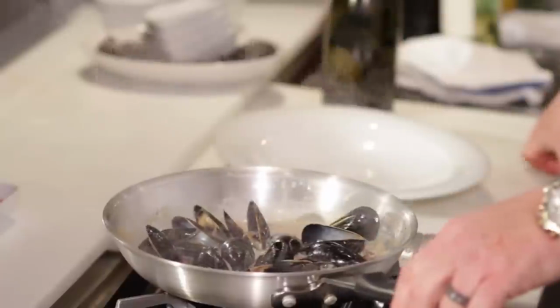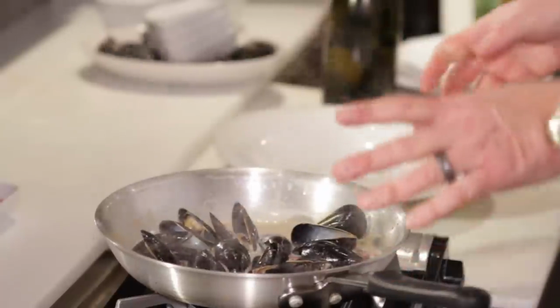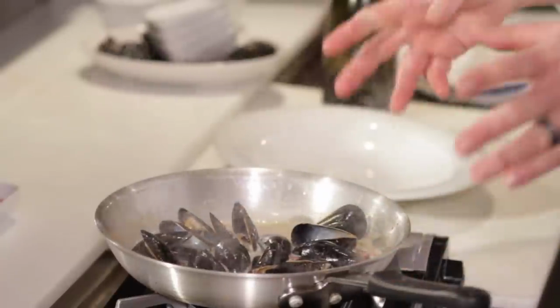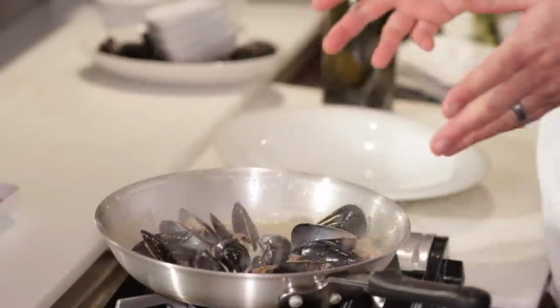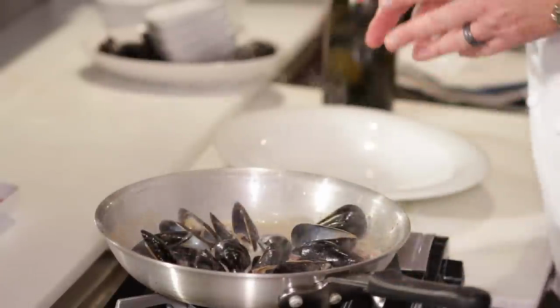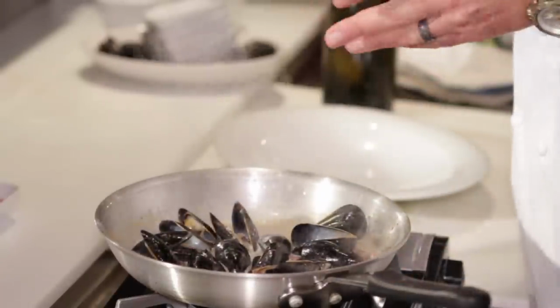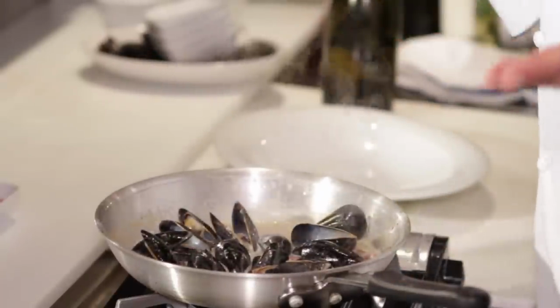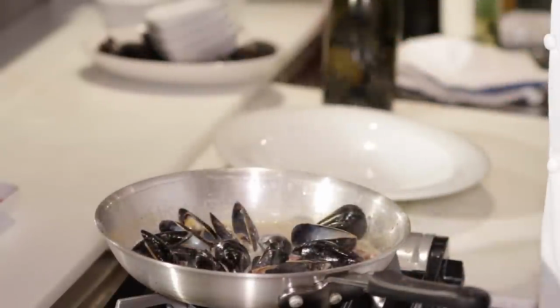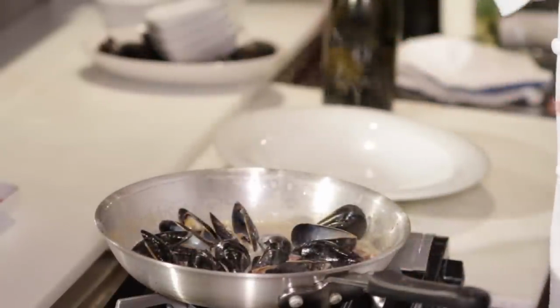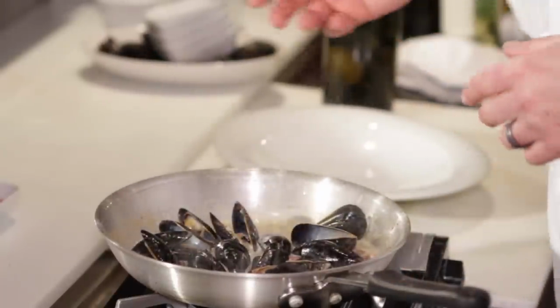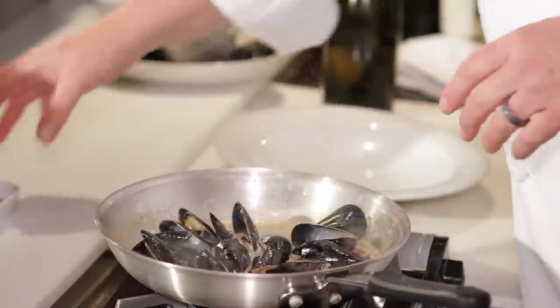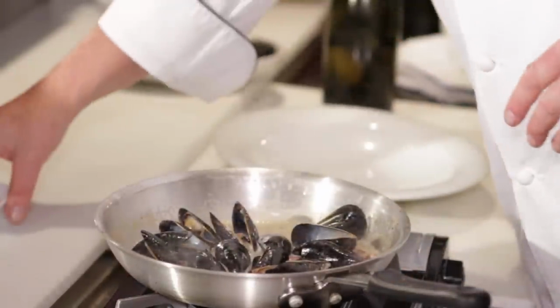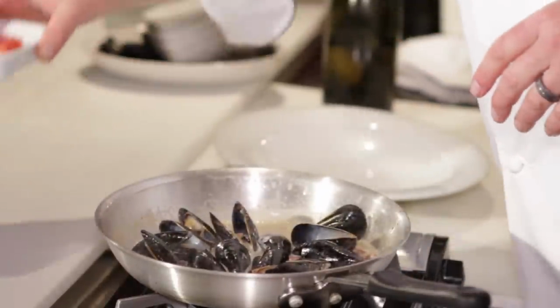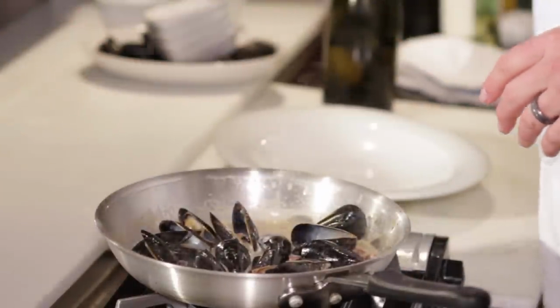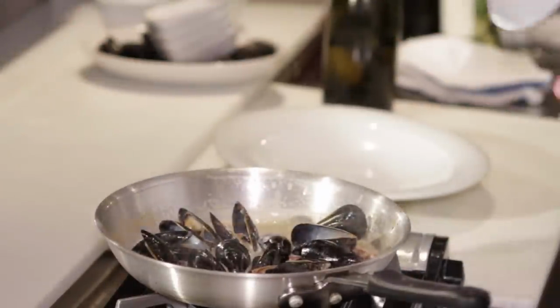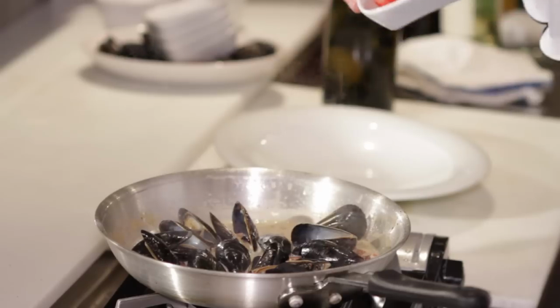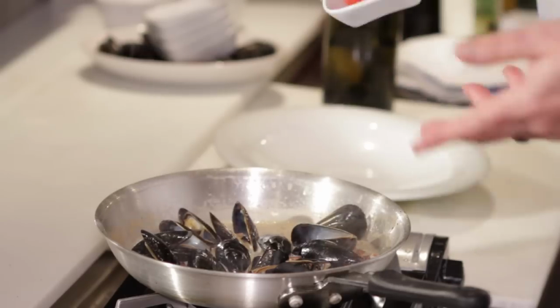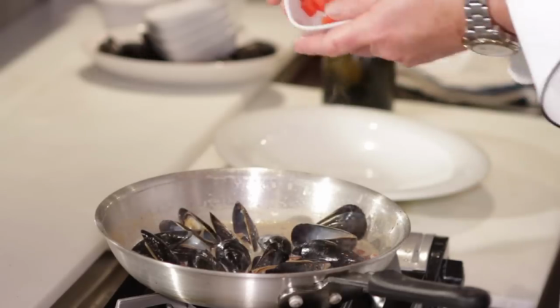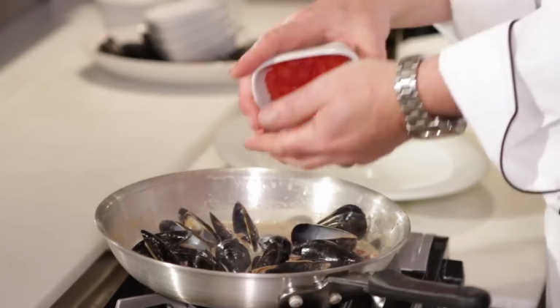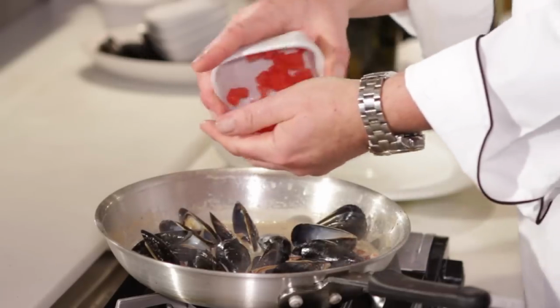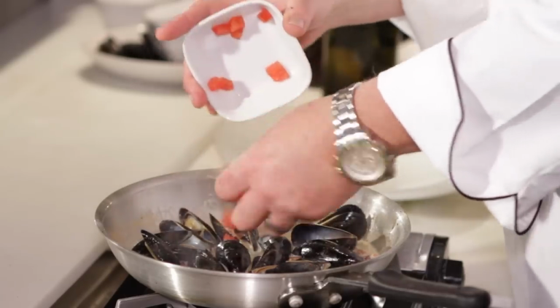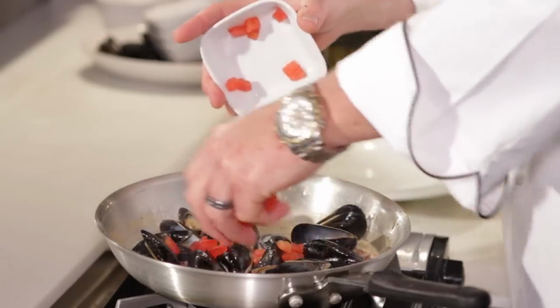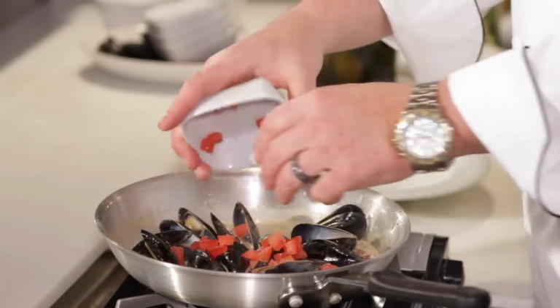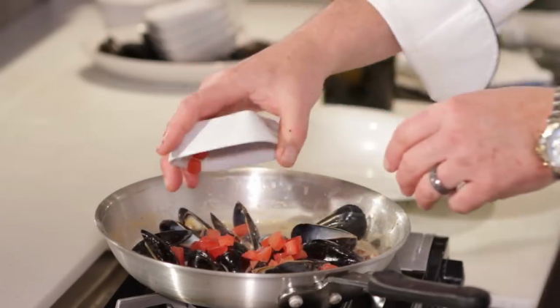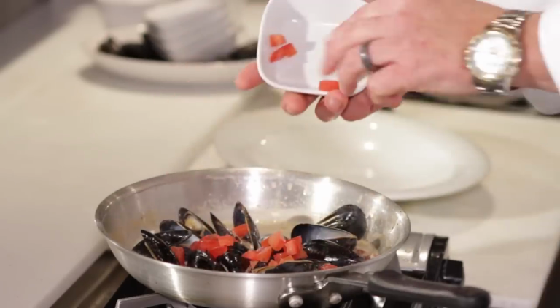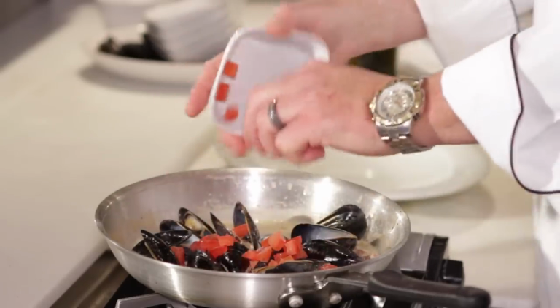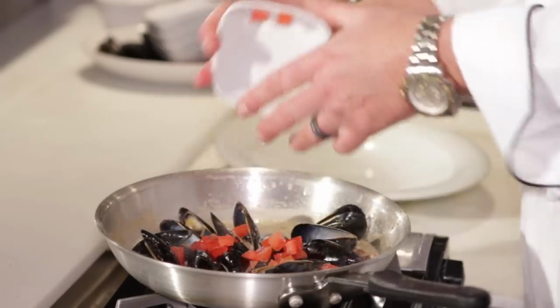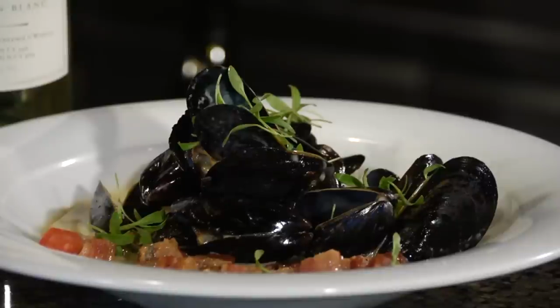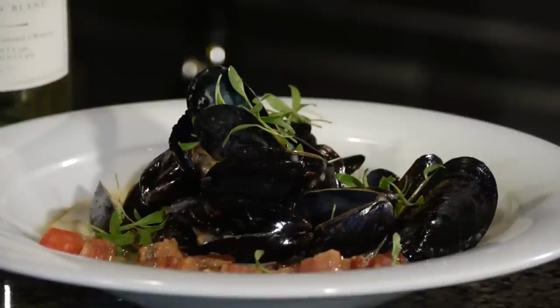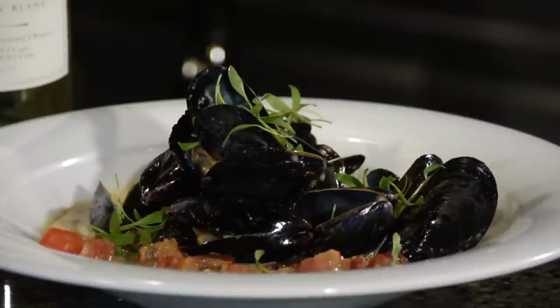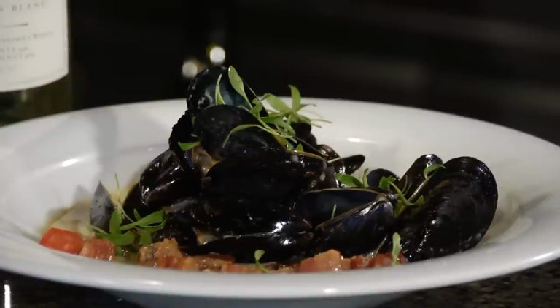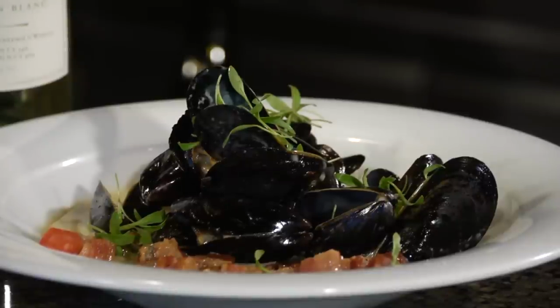As you can see, our mussels opened up — it took maybe a minute, minute and a half. And I've got some nice tomato concassé, some nice chopped up tomatoes that I want to put in for a little contrast and a little color. It works. It's a simple dish. Enjoy it.